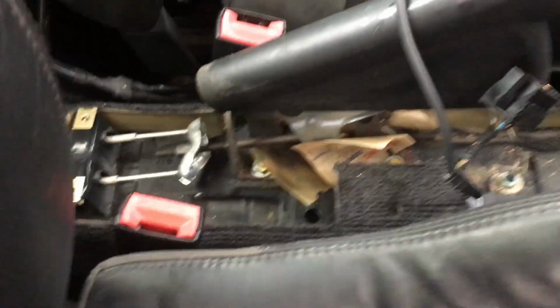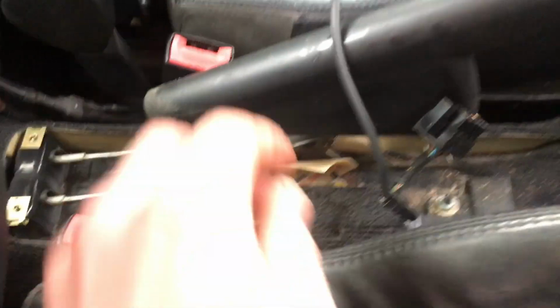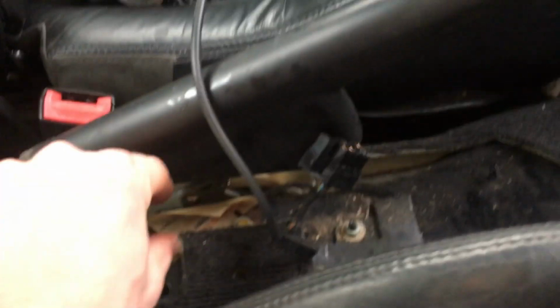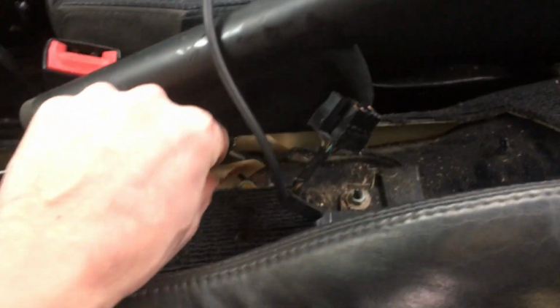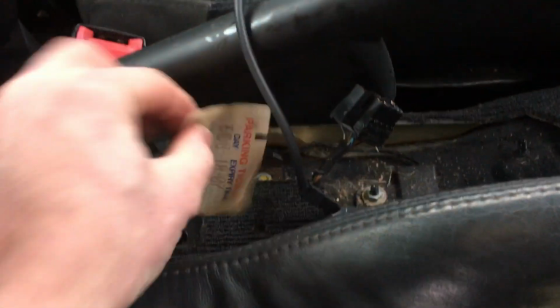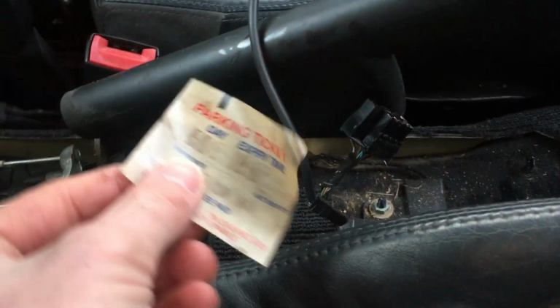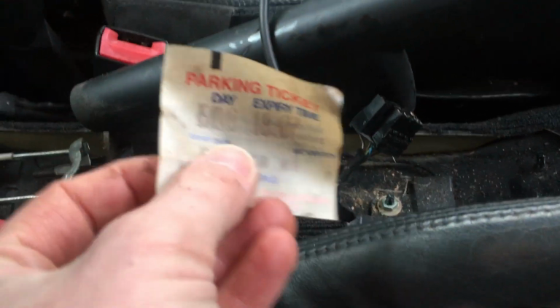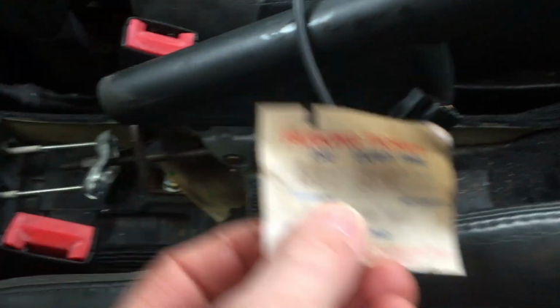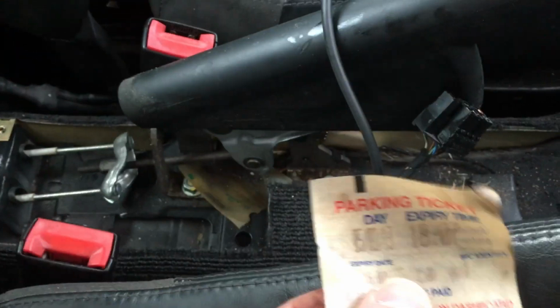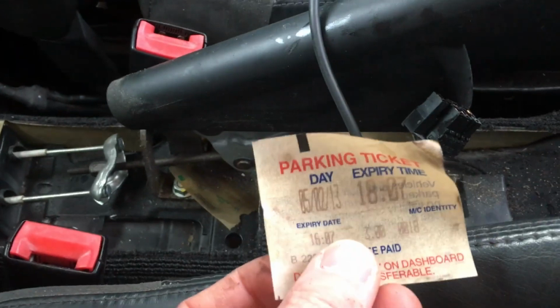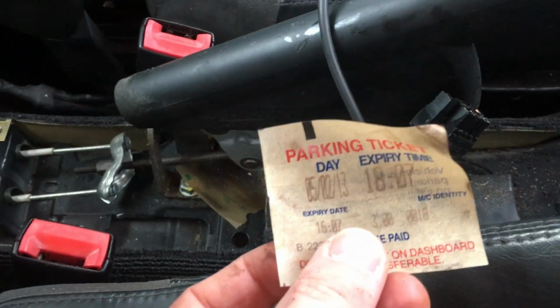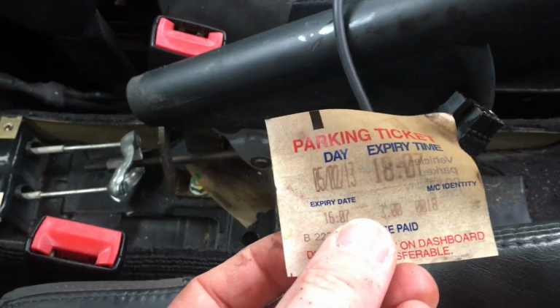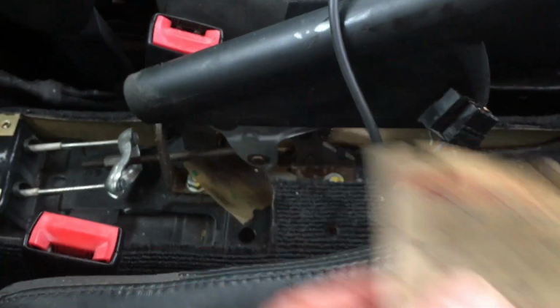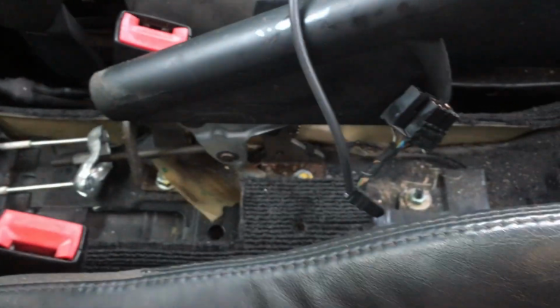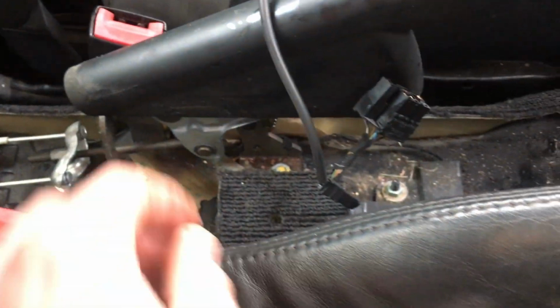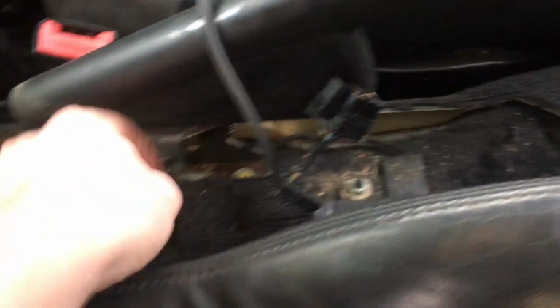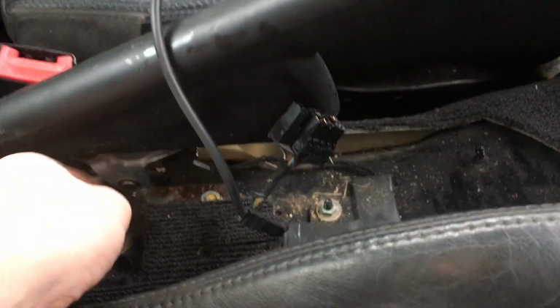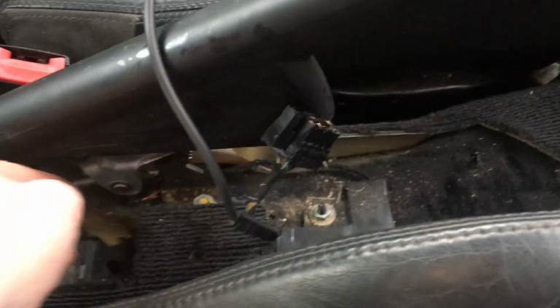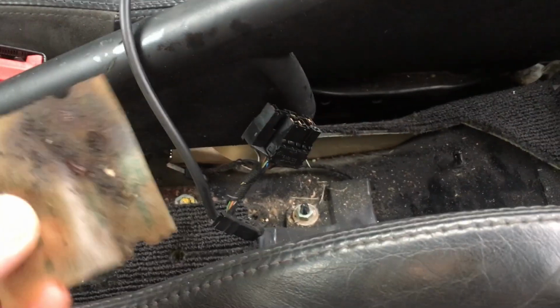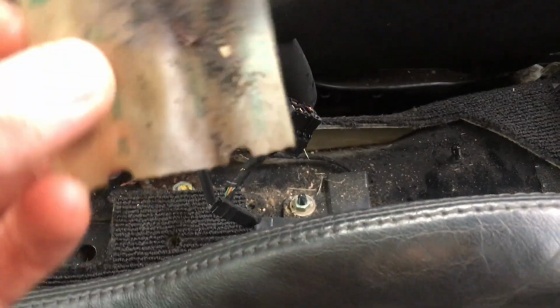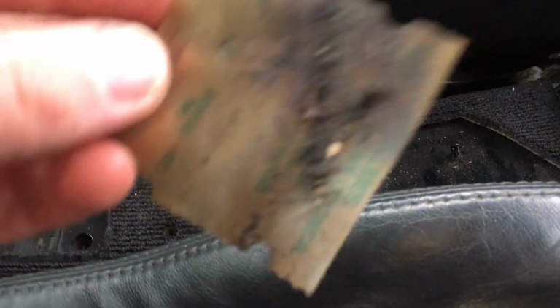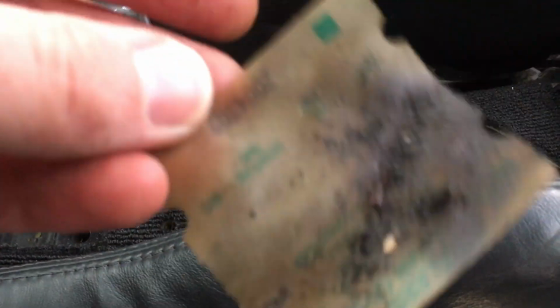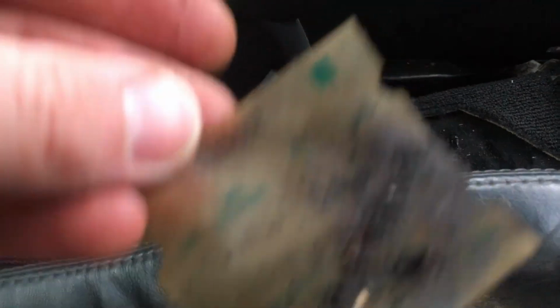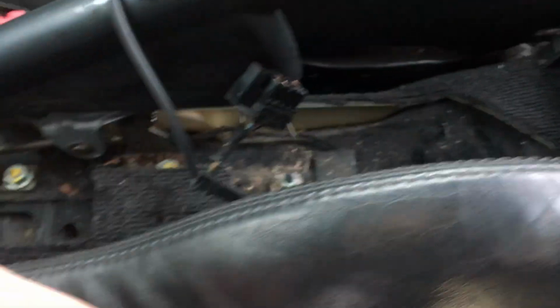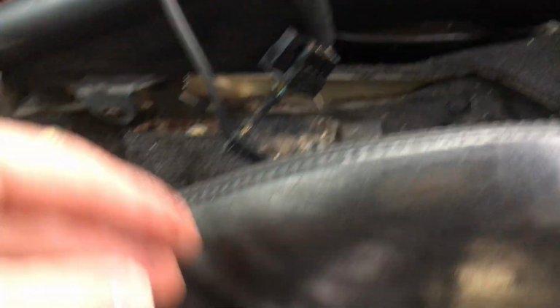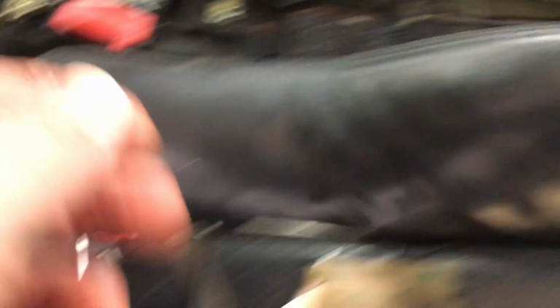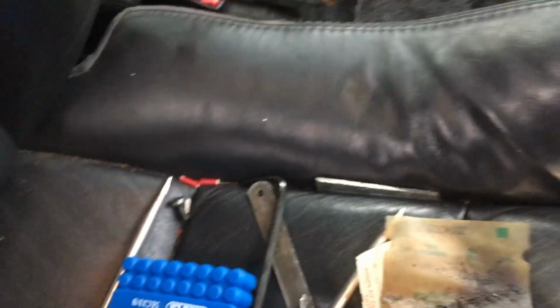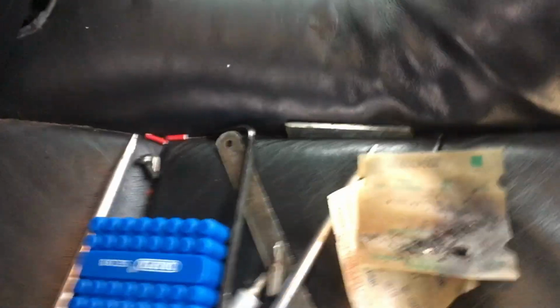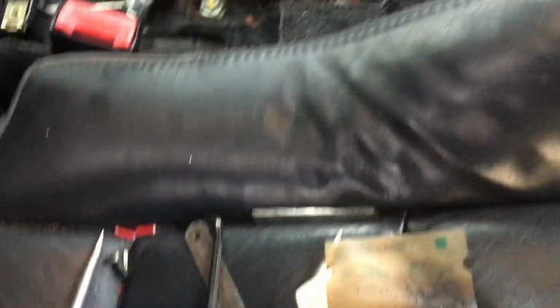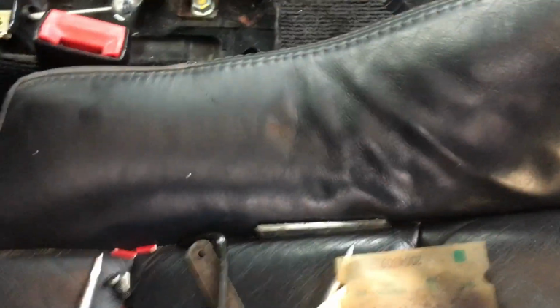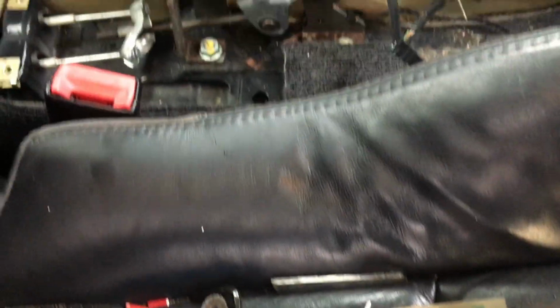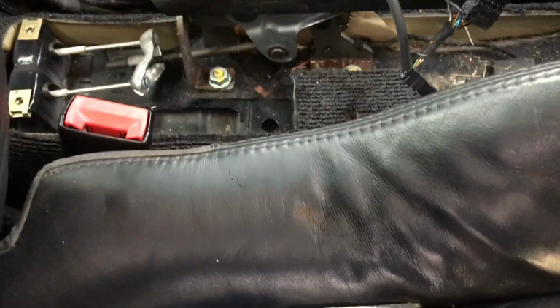And here underneath we have deep-fried parking tickets. Not mine. Possibly a biohazard. How do you get oil down there? The world will hopefully never know.